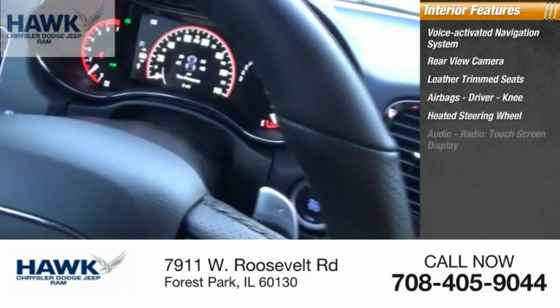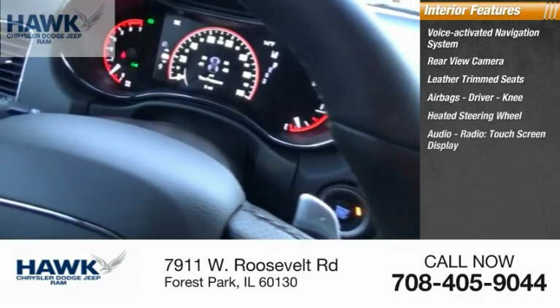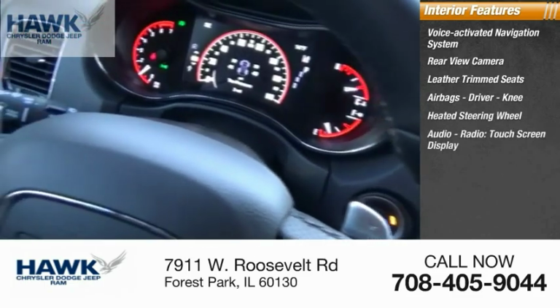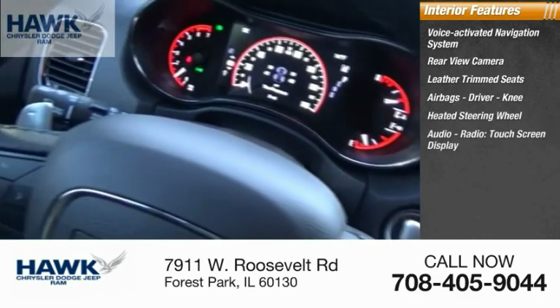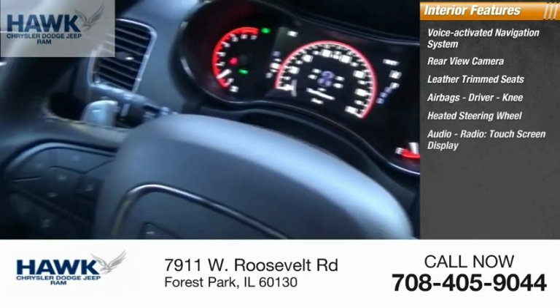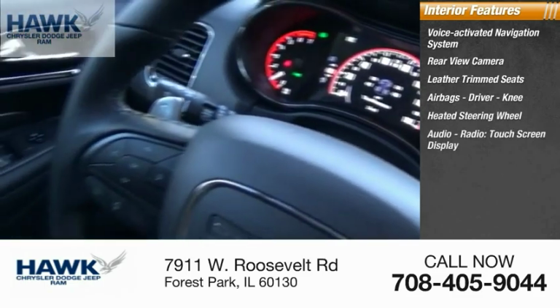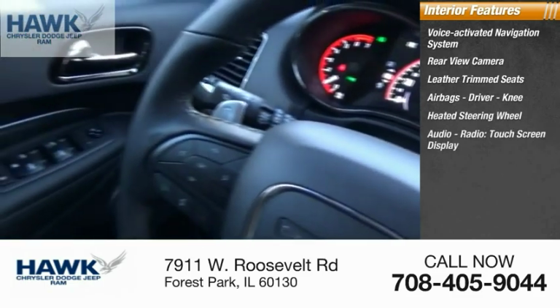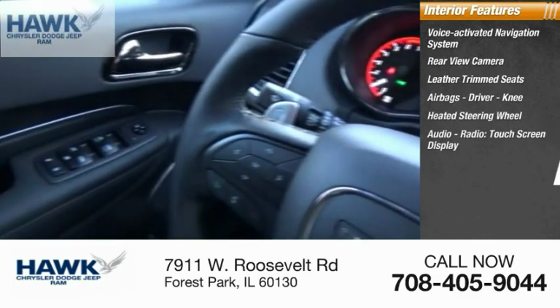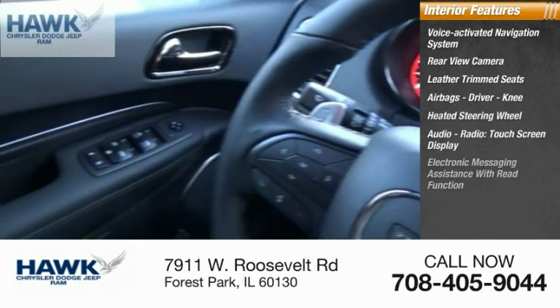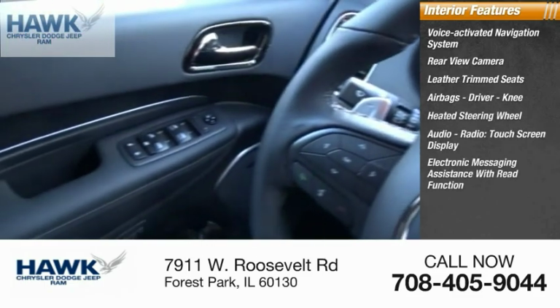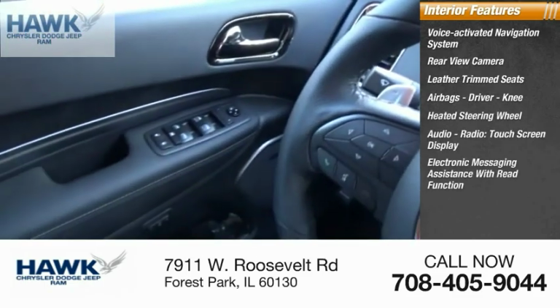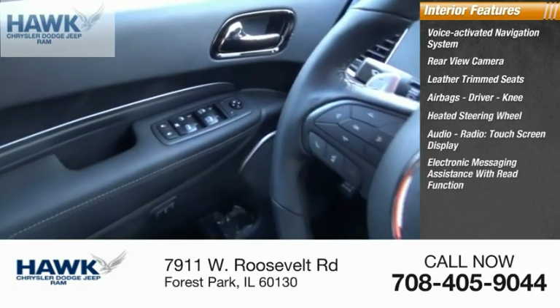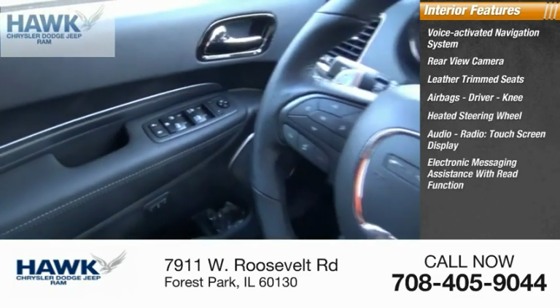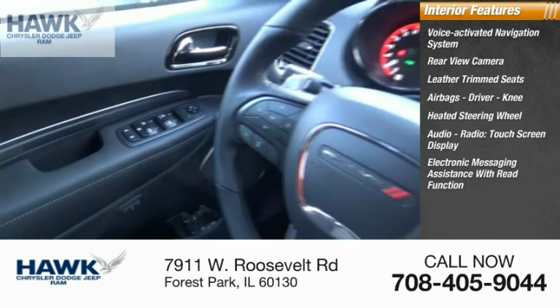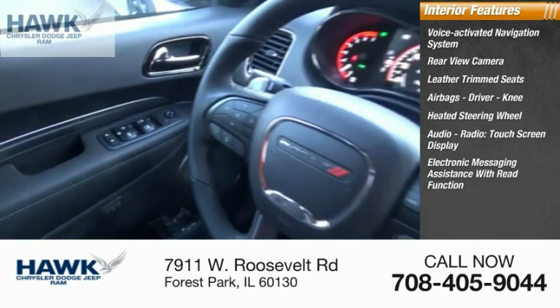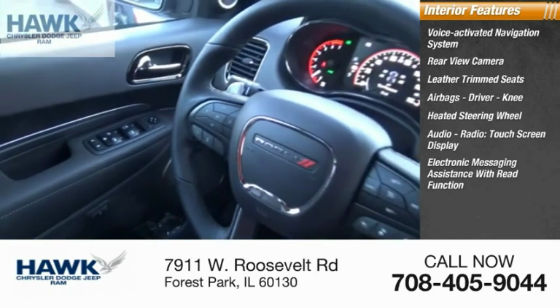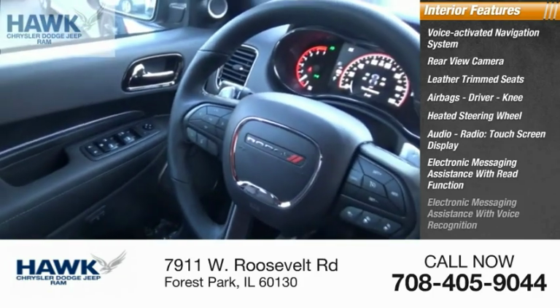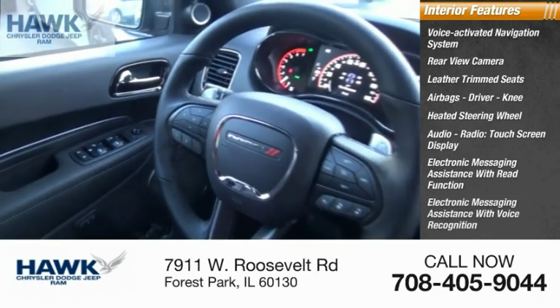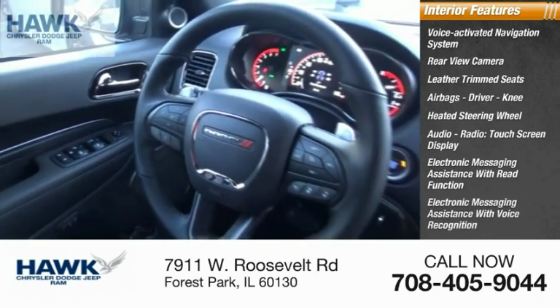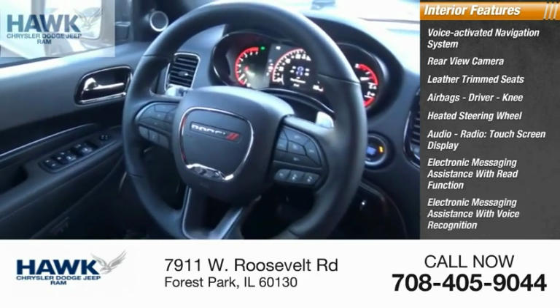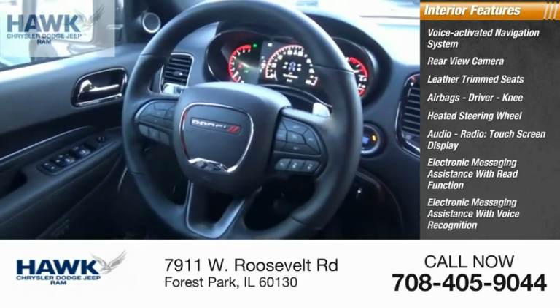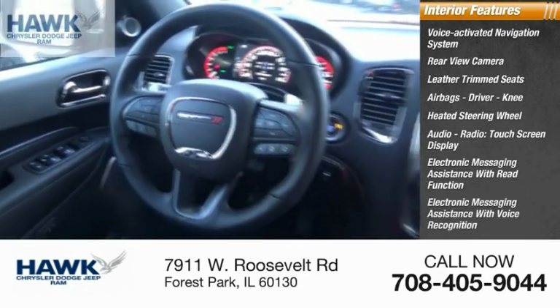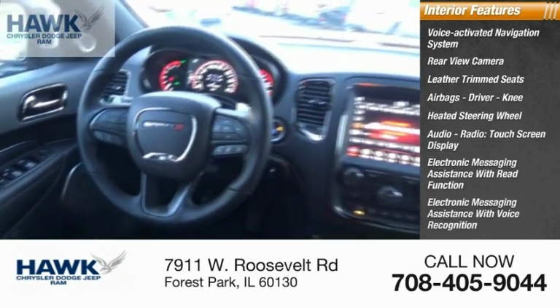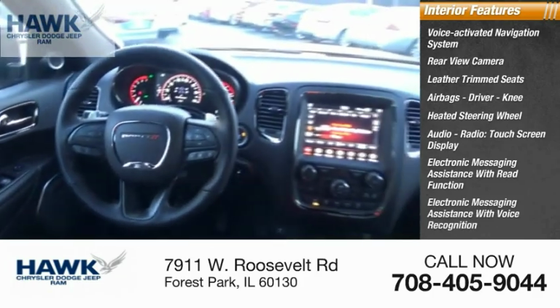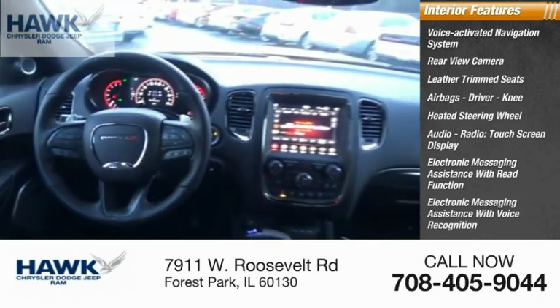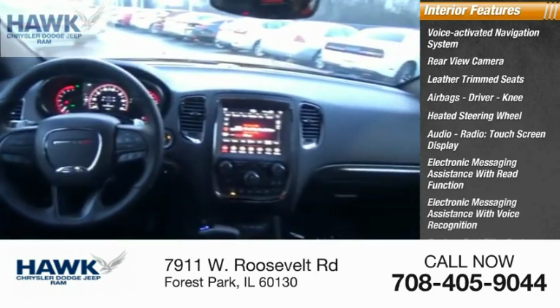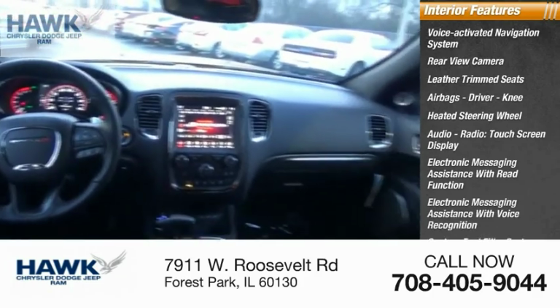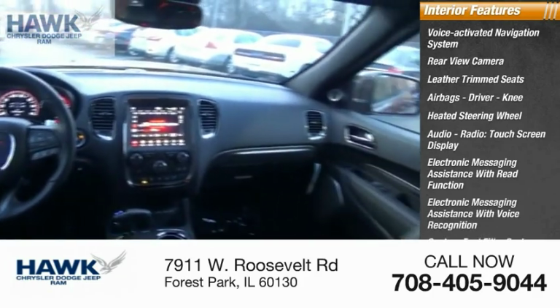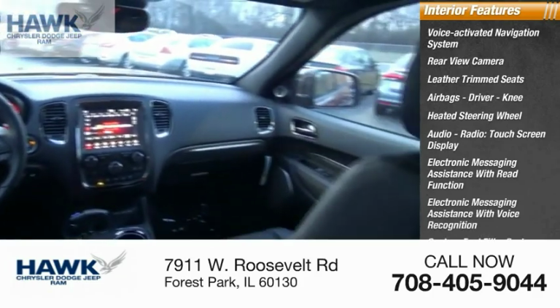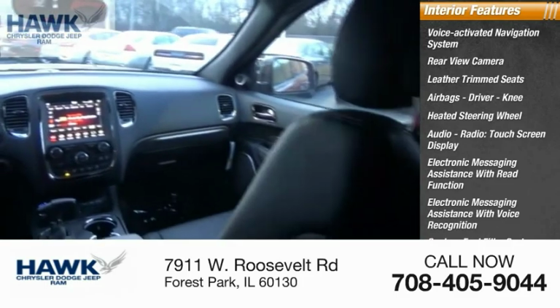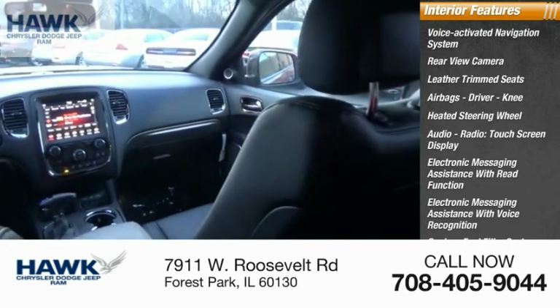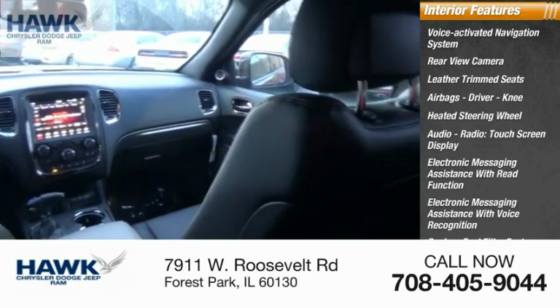Additional interior features include audio radio, touch screen display, electronic messaging assistance with read function and voice recognition, capless steel filler system, and cruise control.